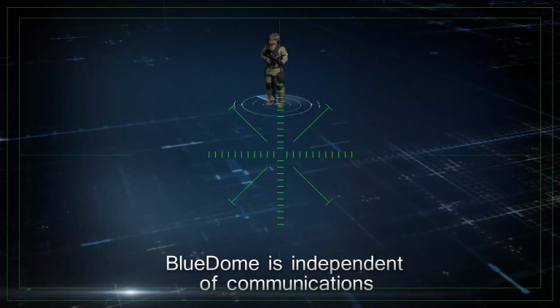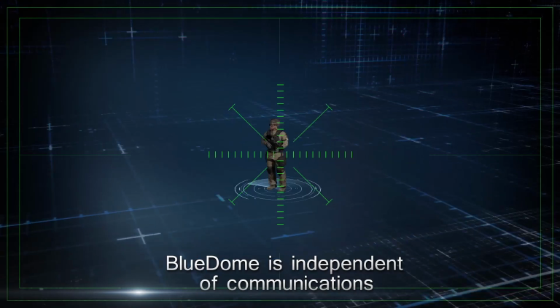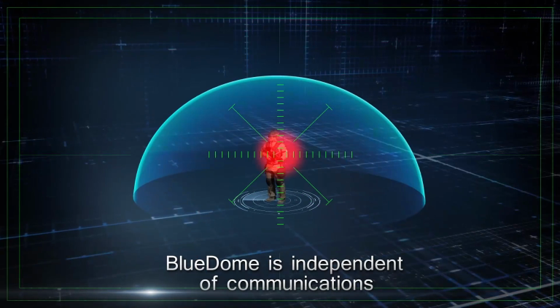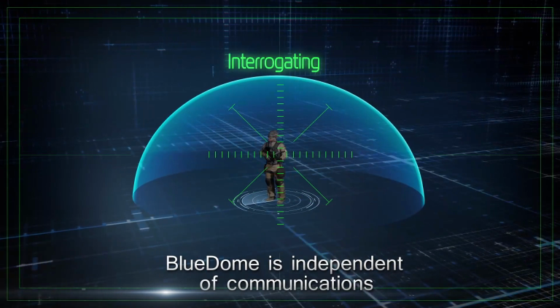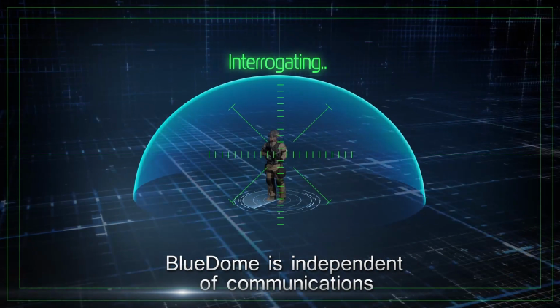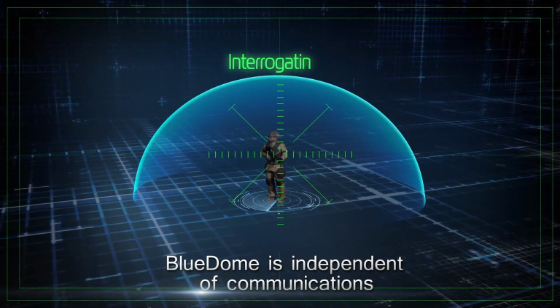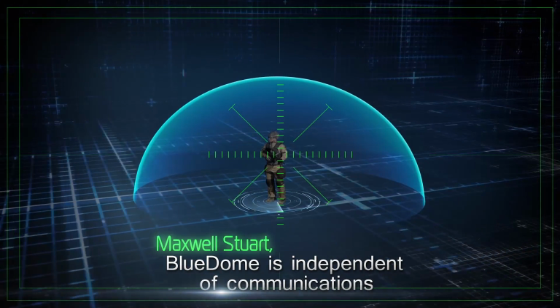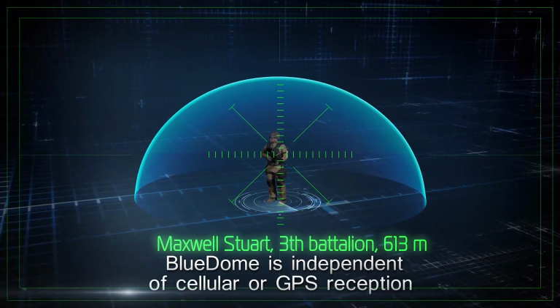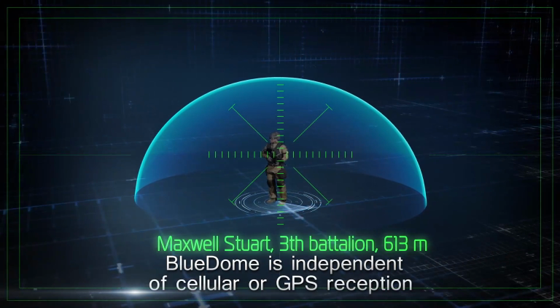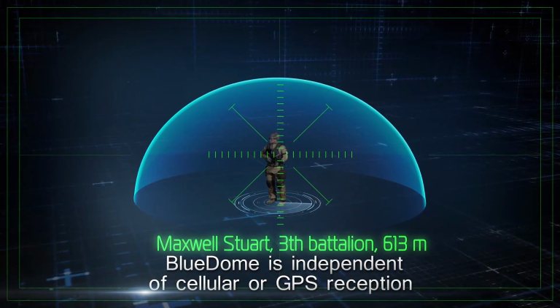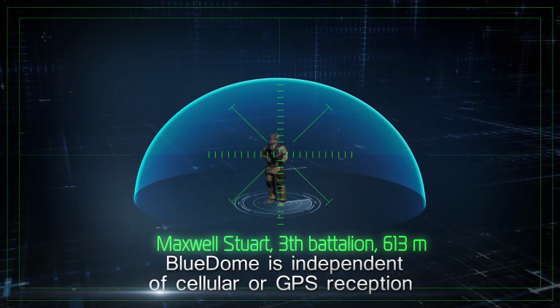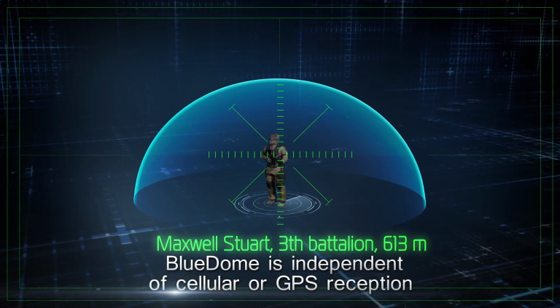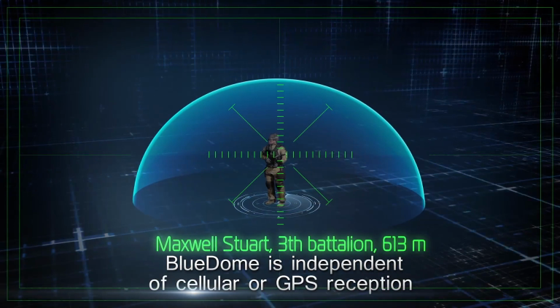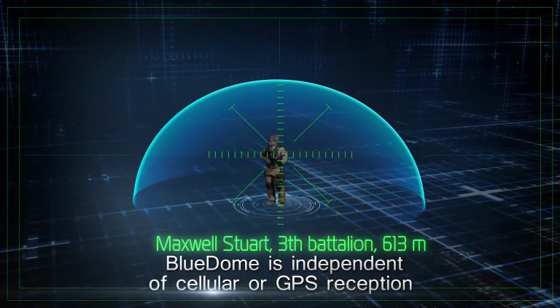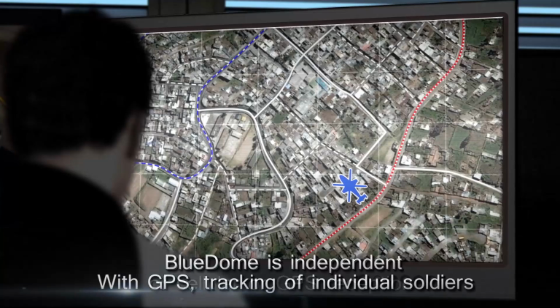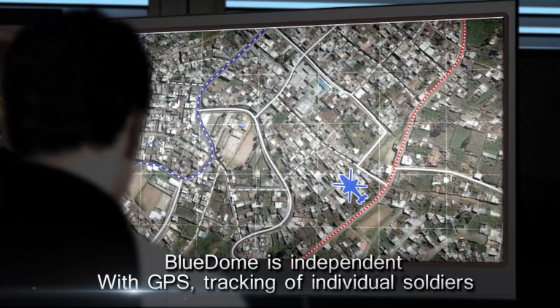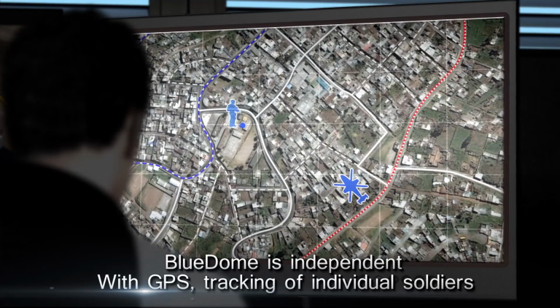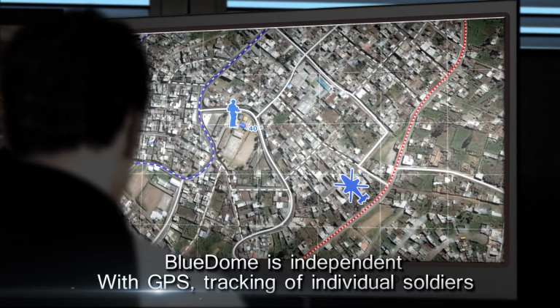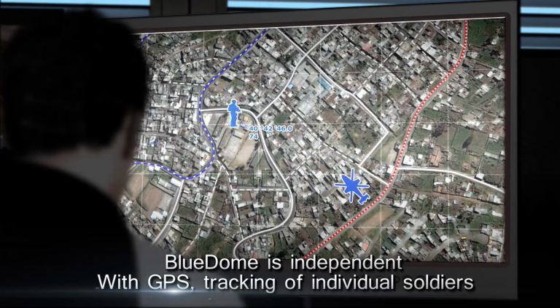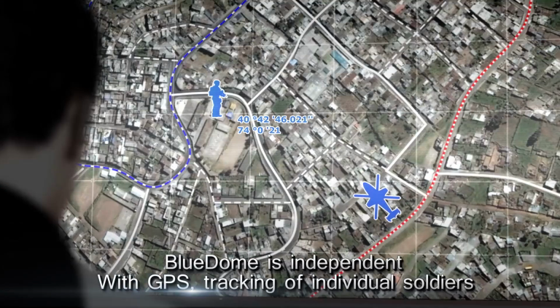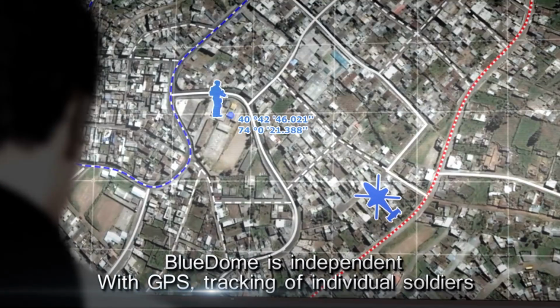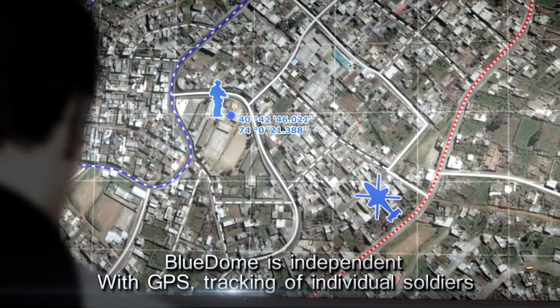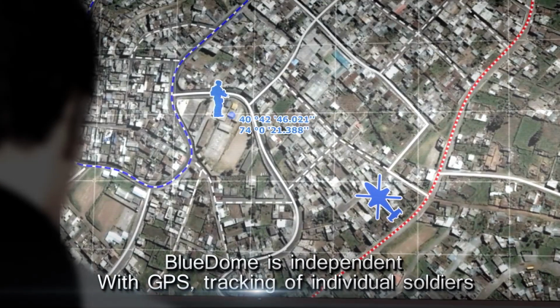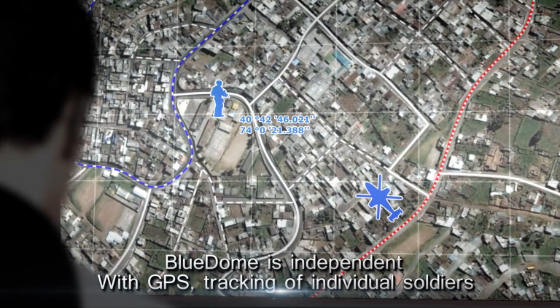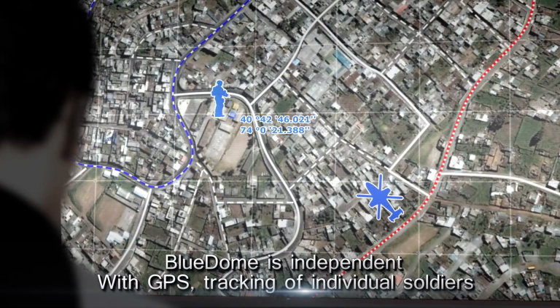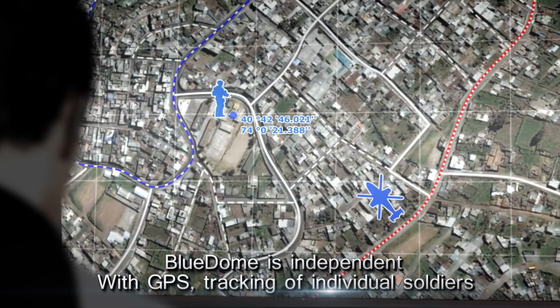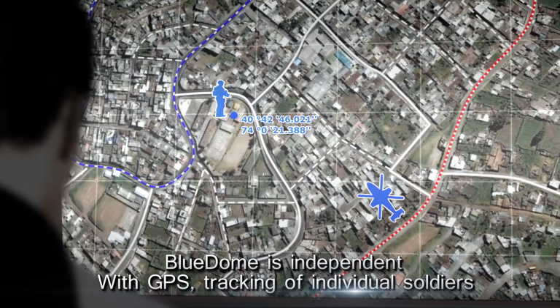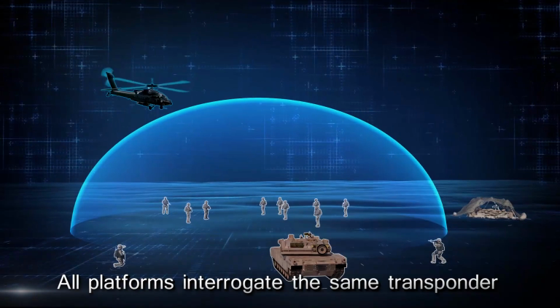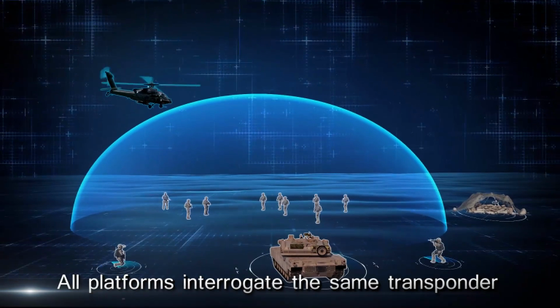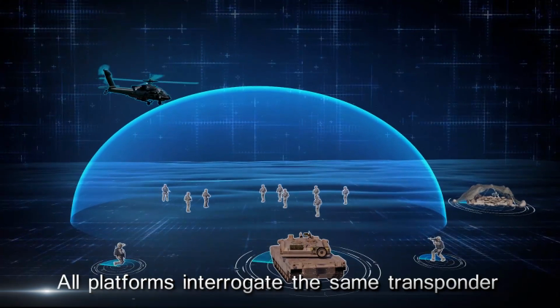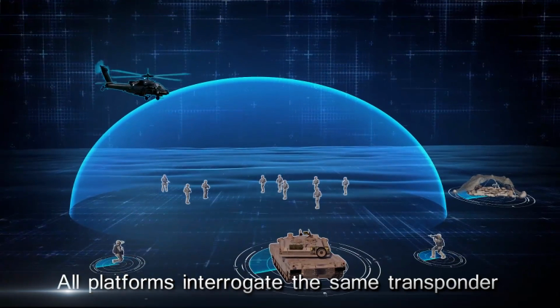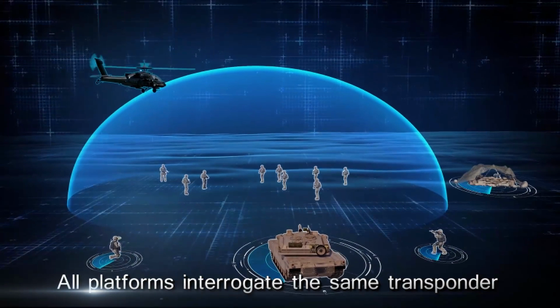The system is independent of external communication systems and does not rely on cellular or GPS reception. Using GPS location, the system also provides for tracking of individual soldiers on a commander's field display.